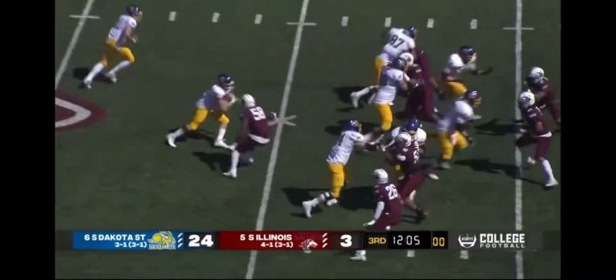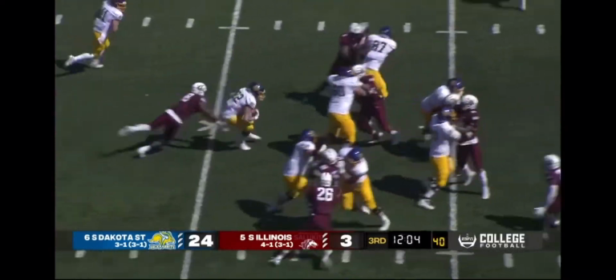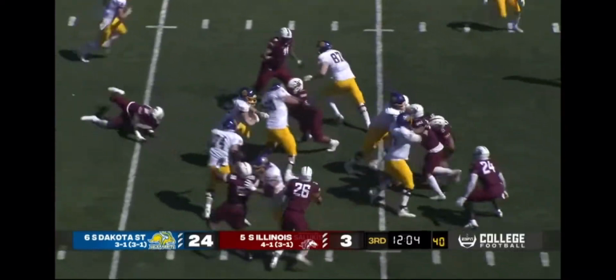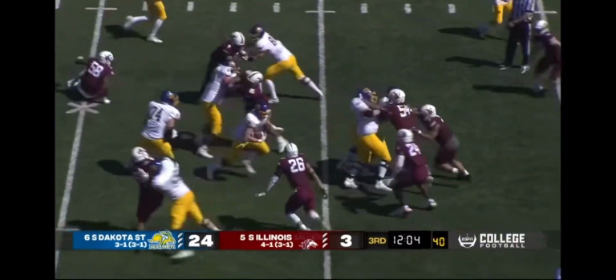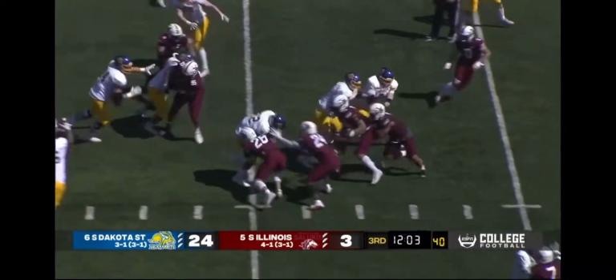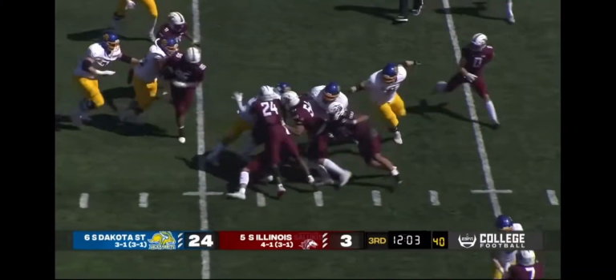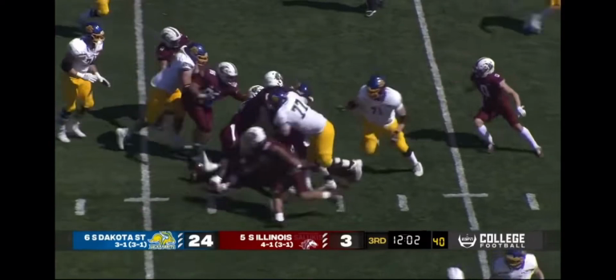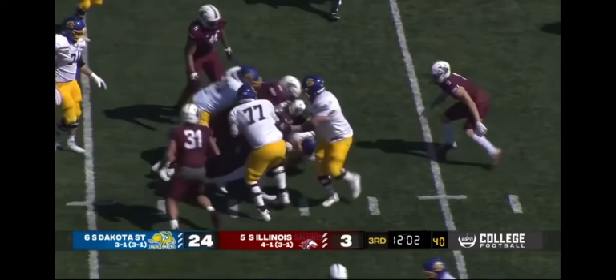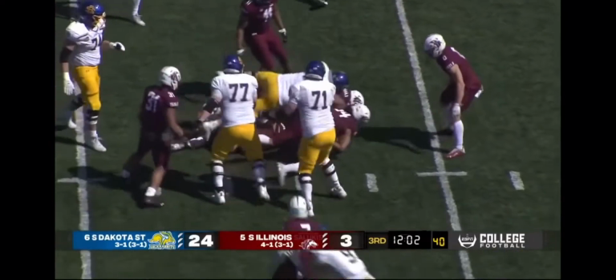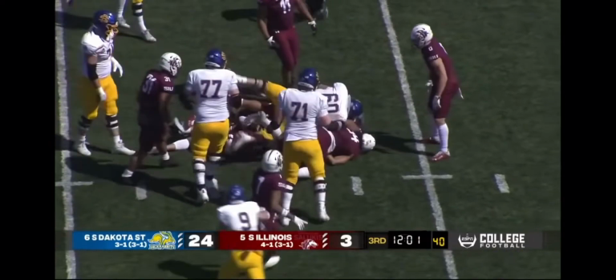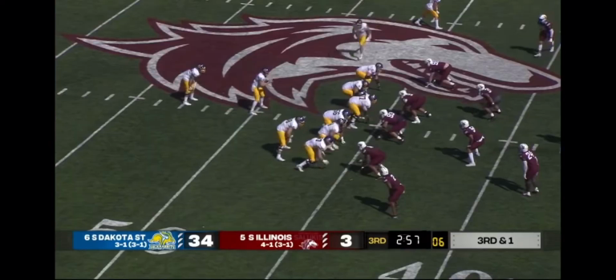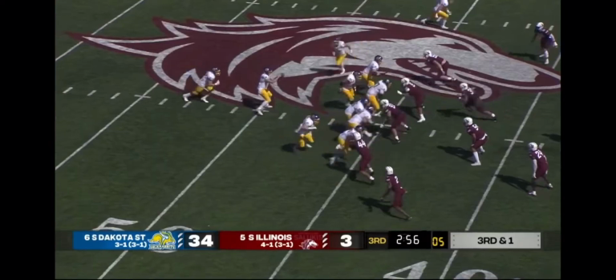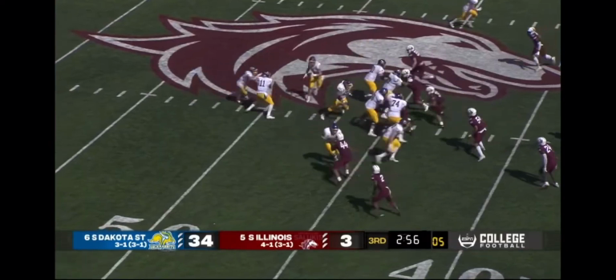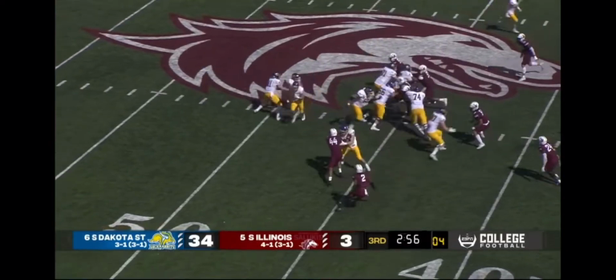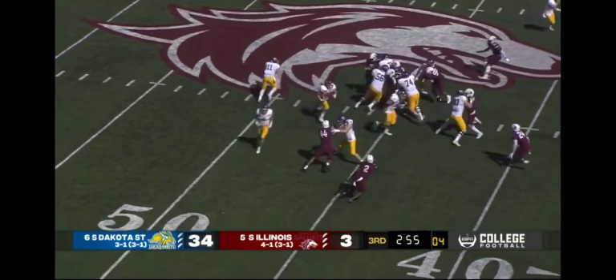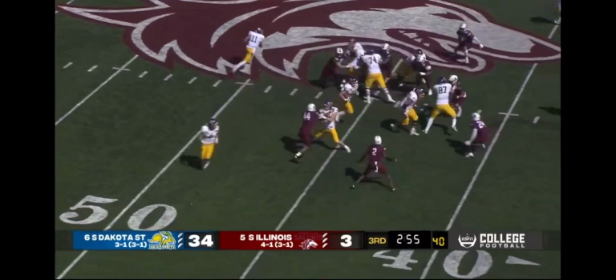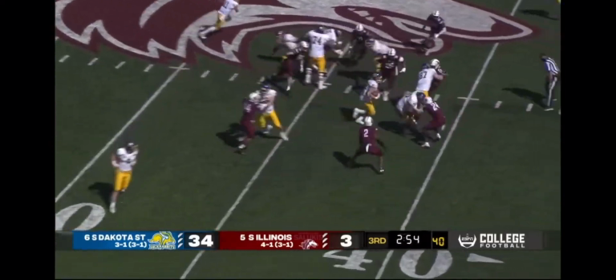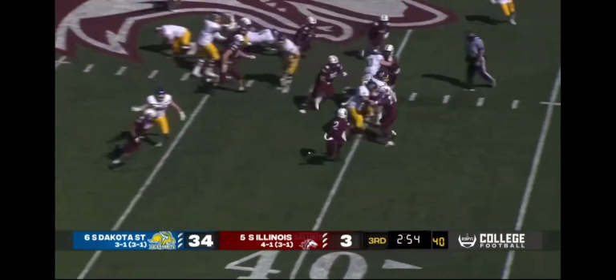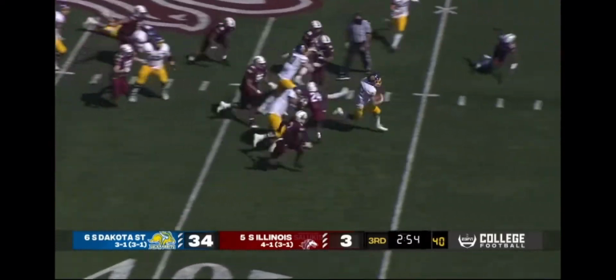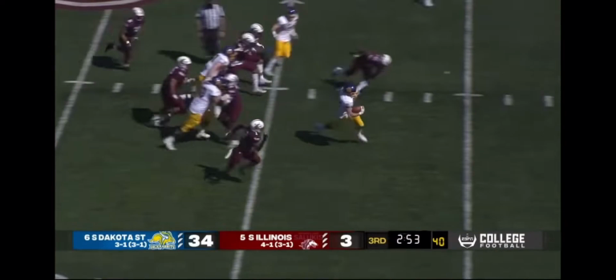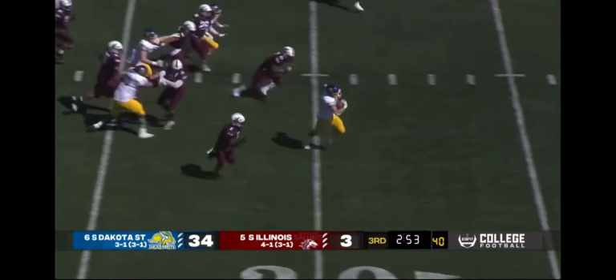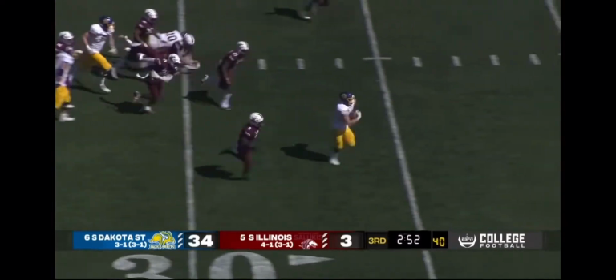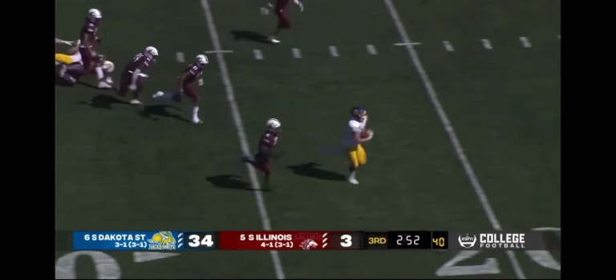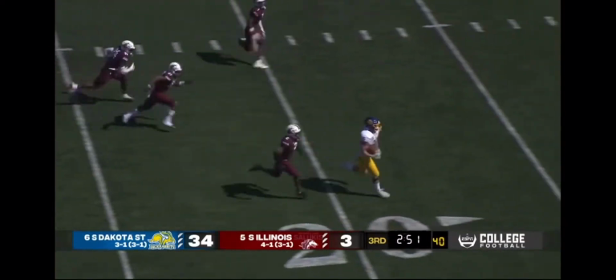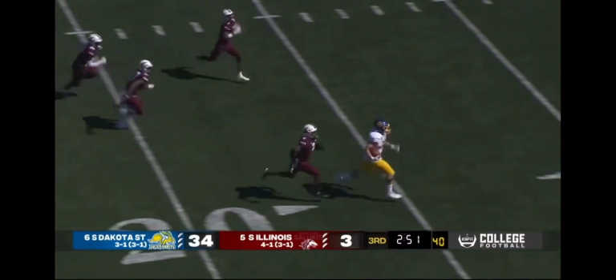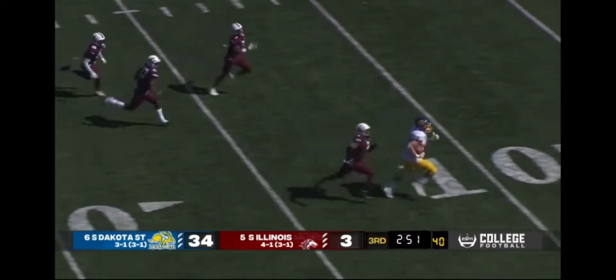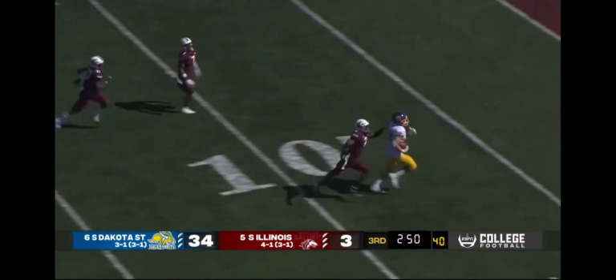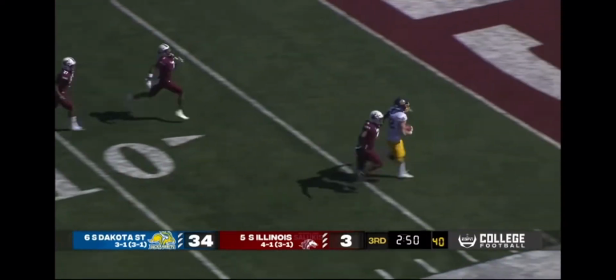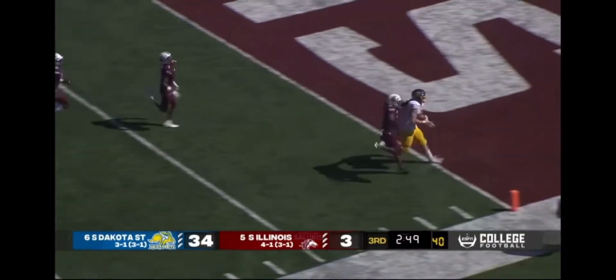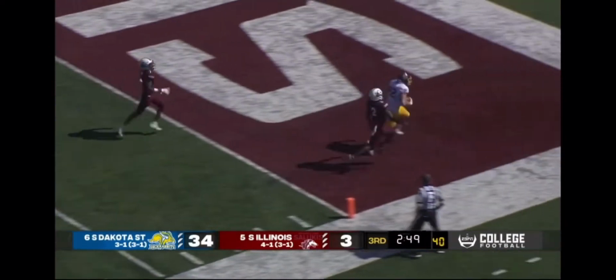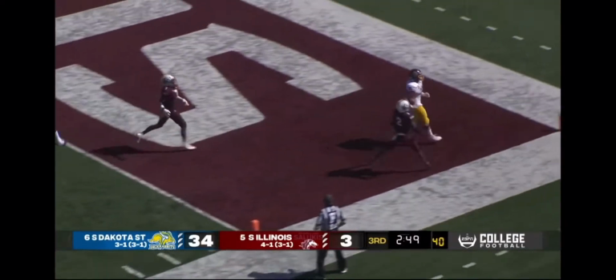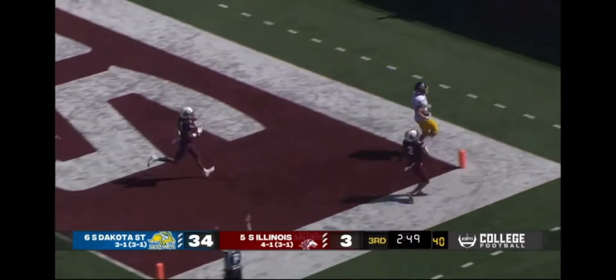And Davis again — big hold — makes a nice cut. Davis is gone as he goes to the end zone for his third touchdown.